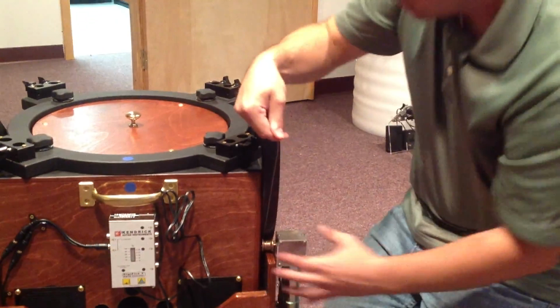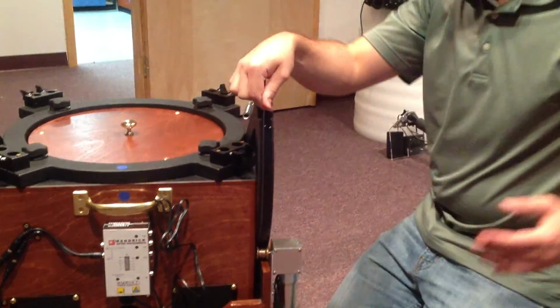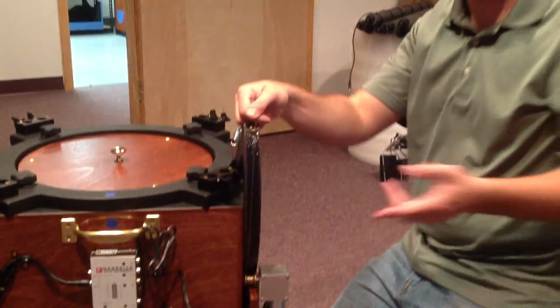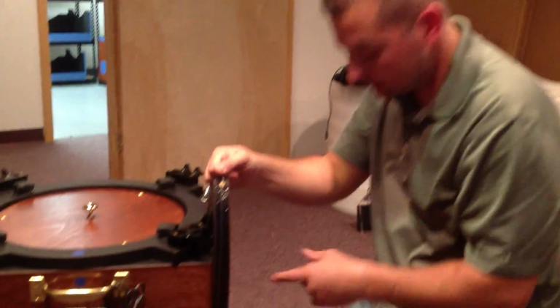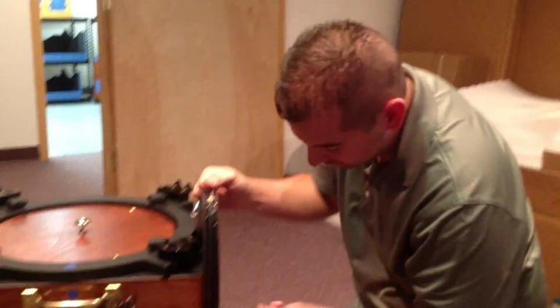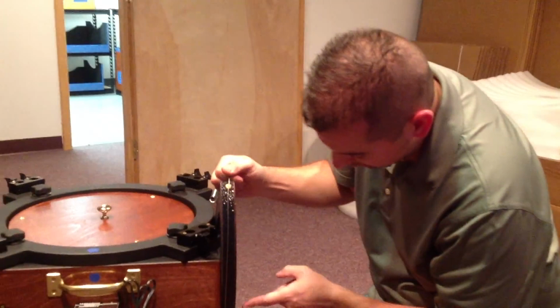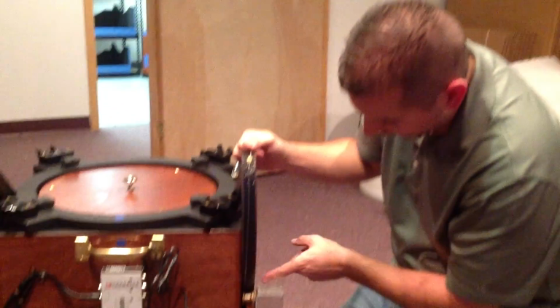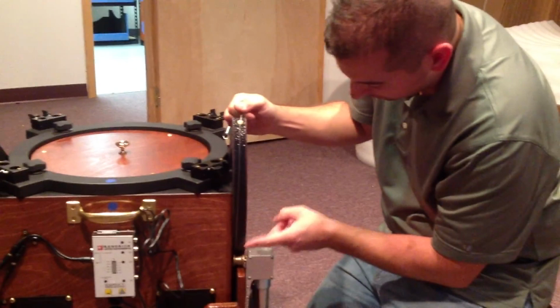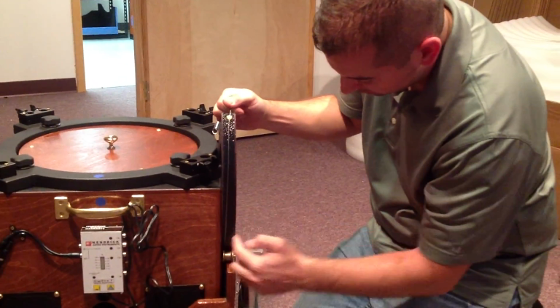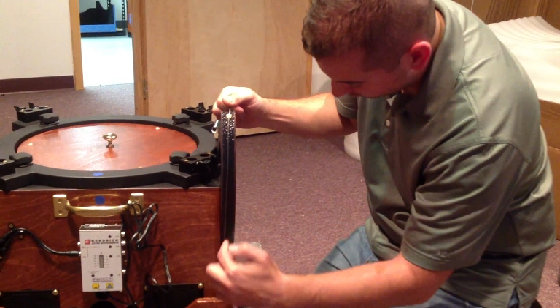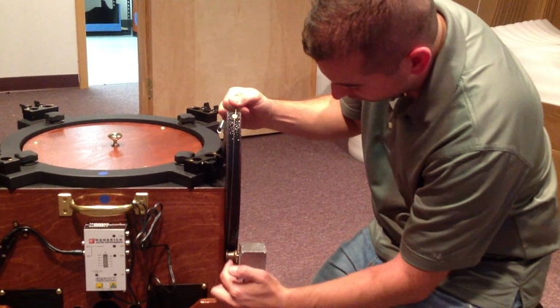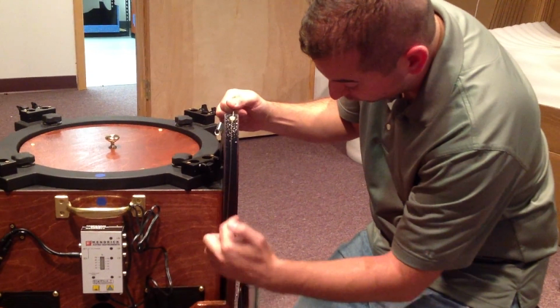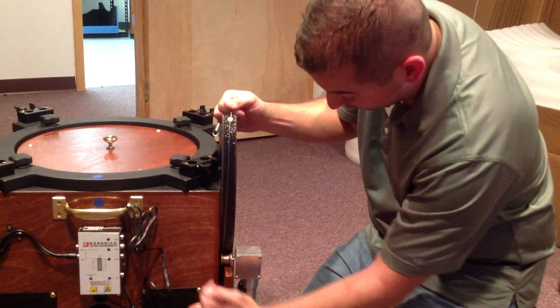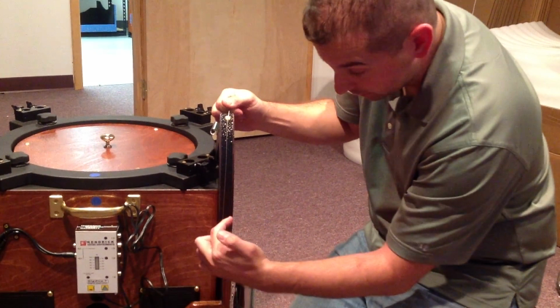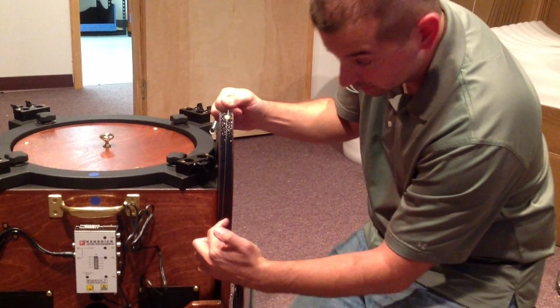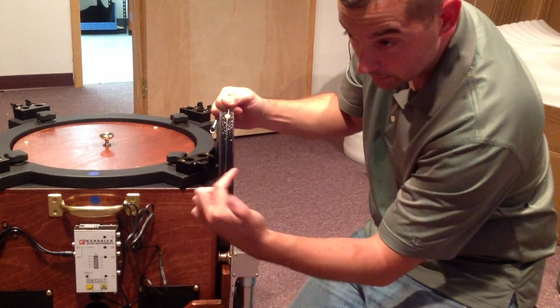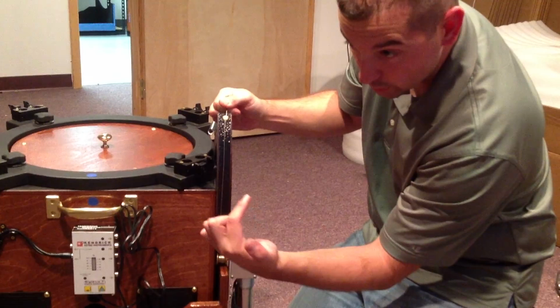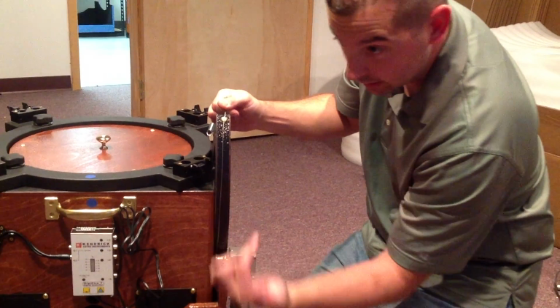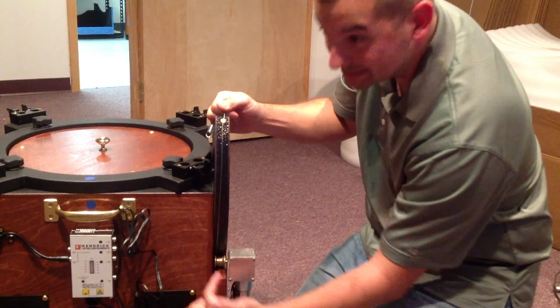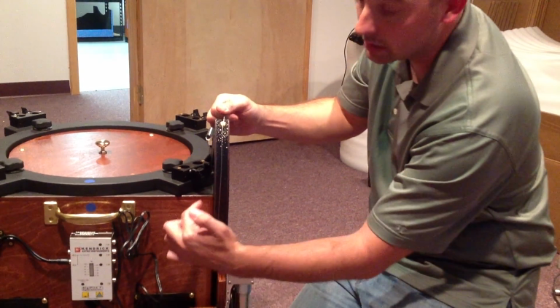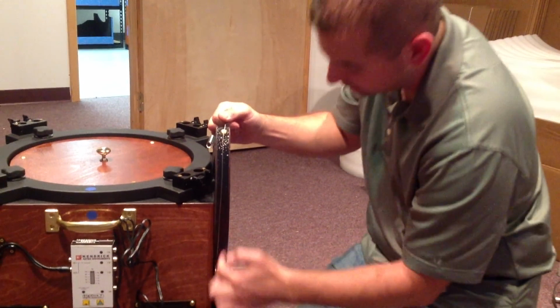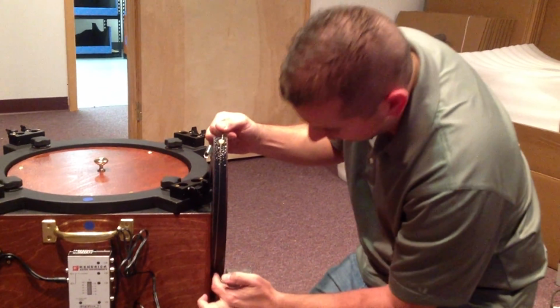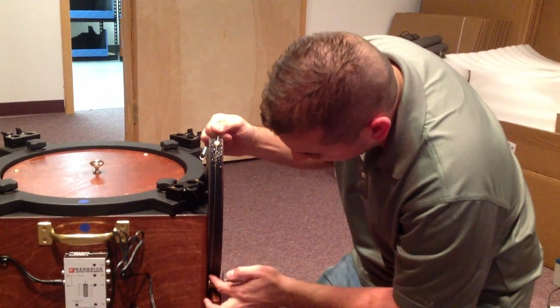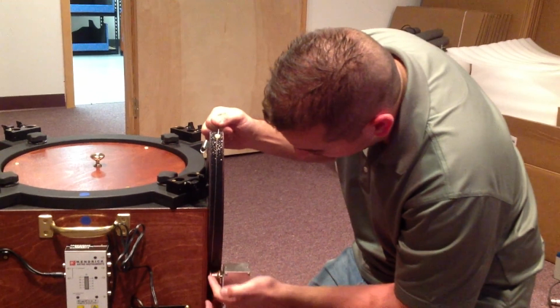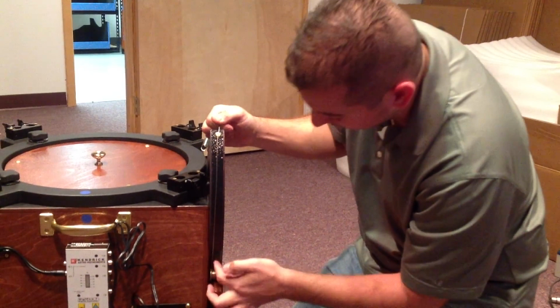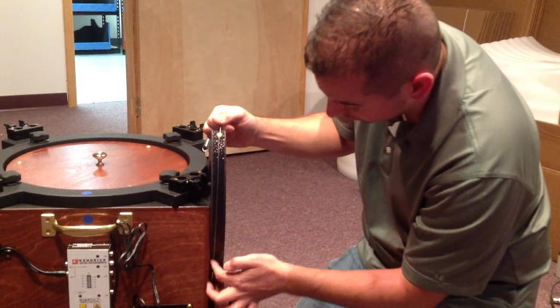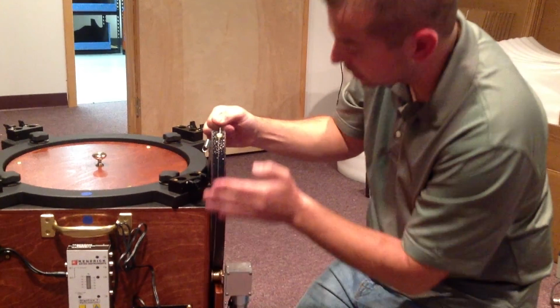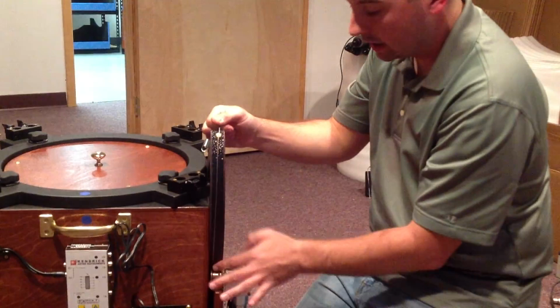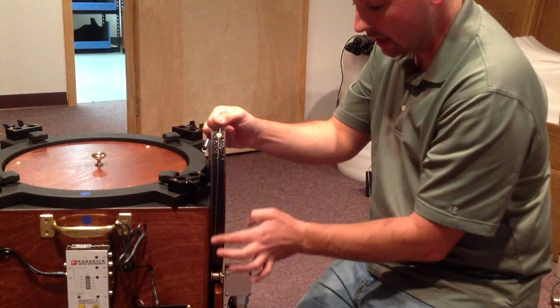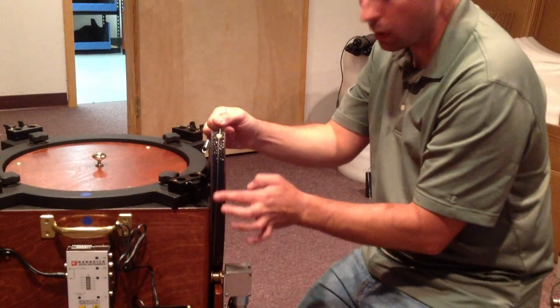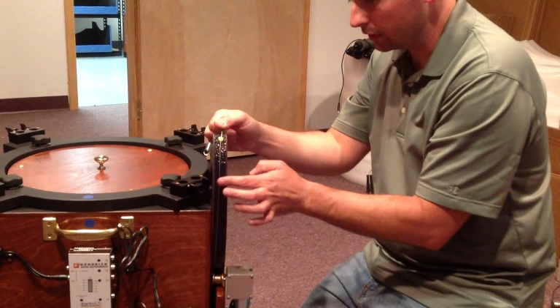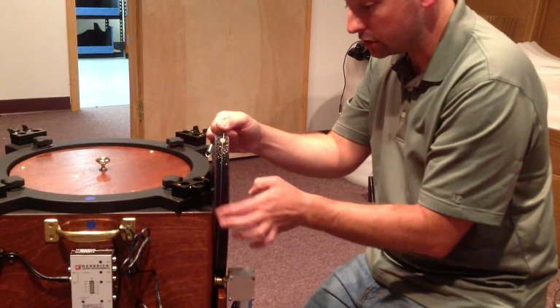Essentially what you want is the cable to come up, wrap around once, come up through again, then wrap a second time, and now come up over the bronze bushing and go up along the edge here.